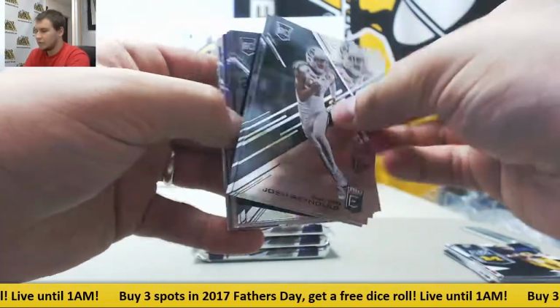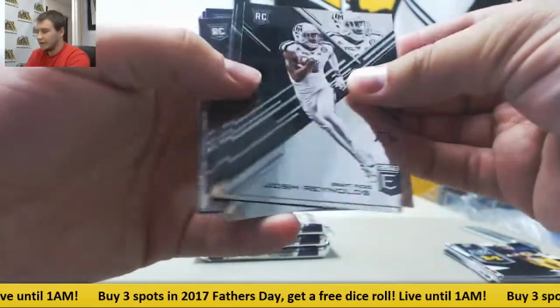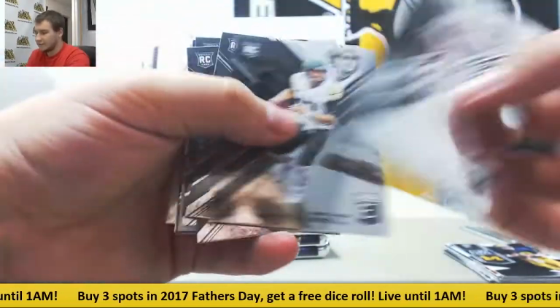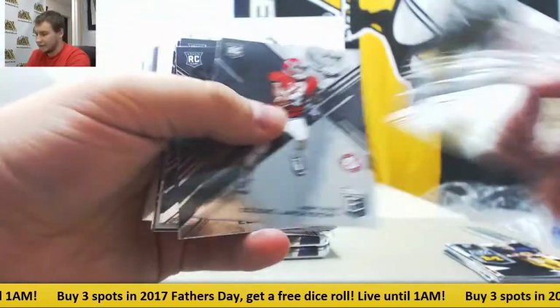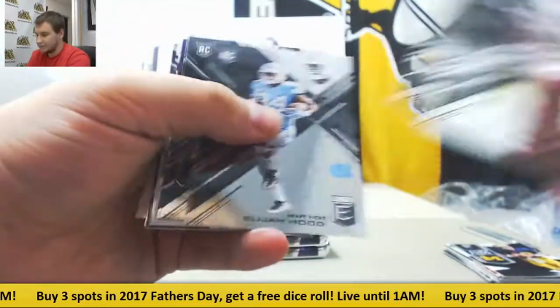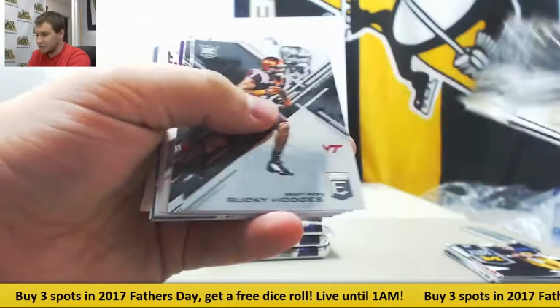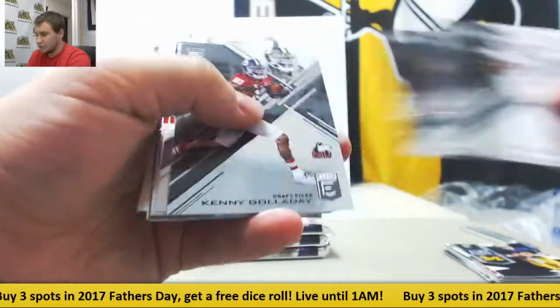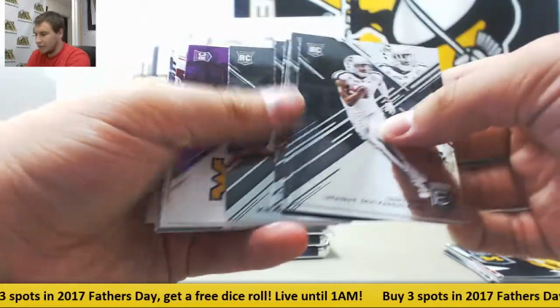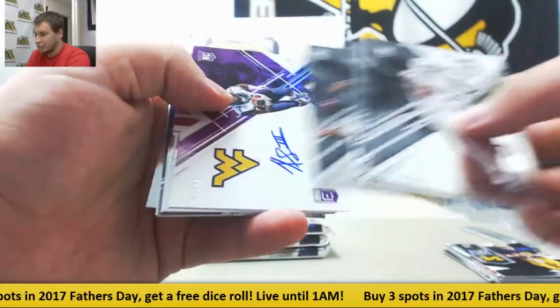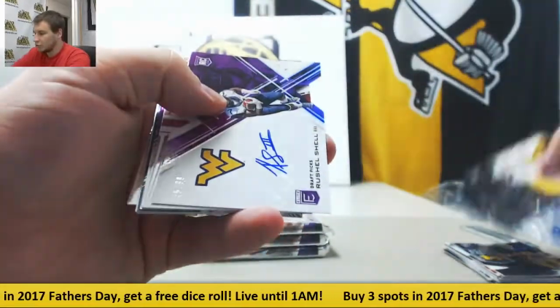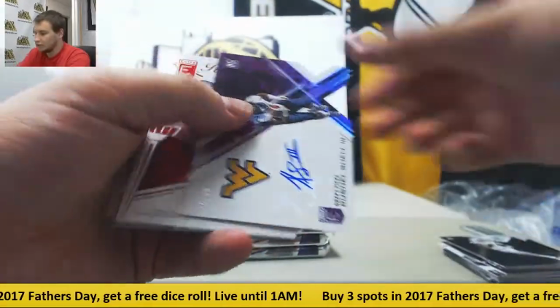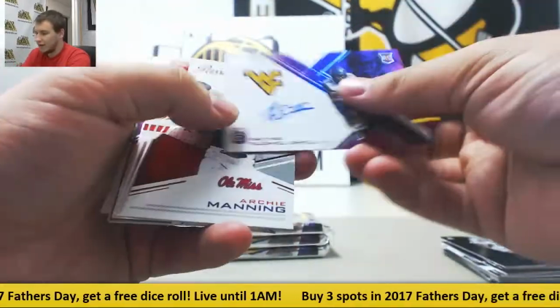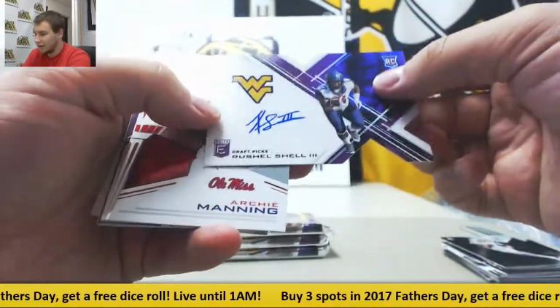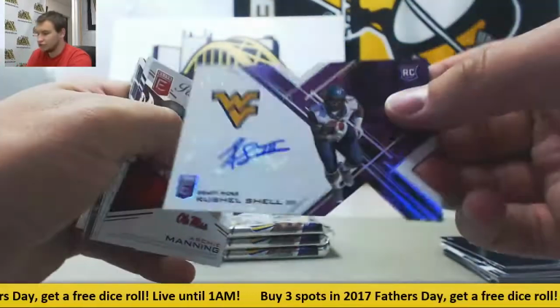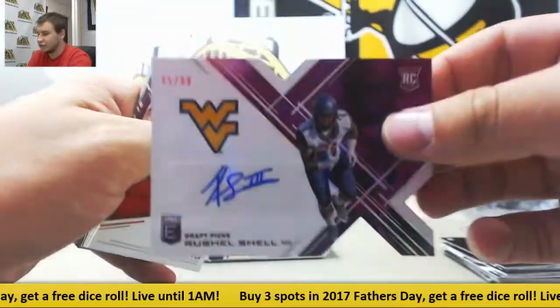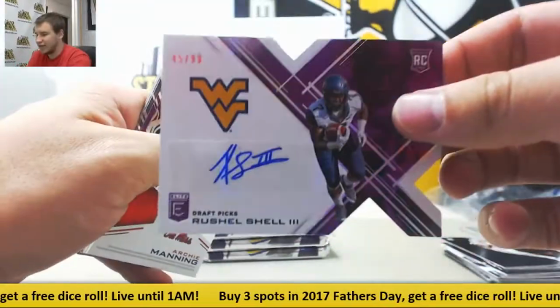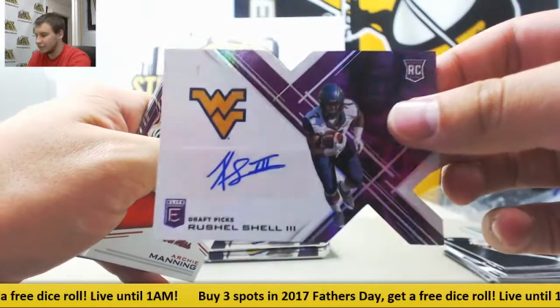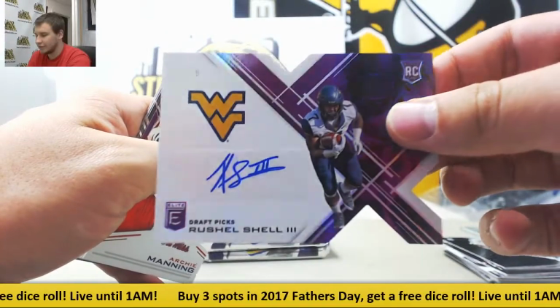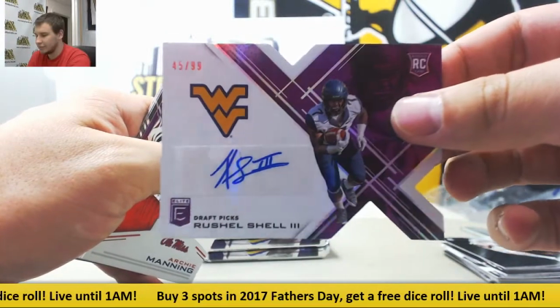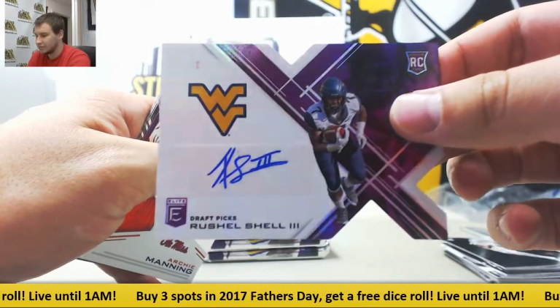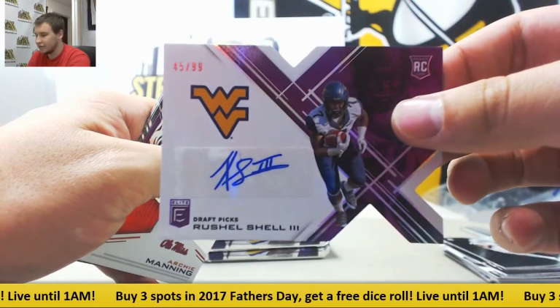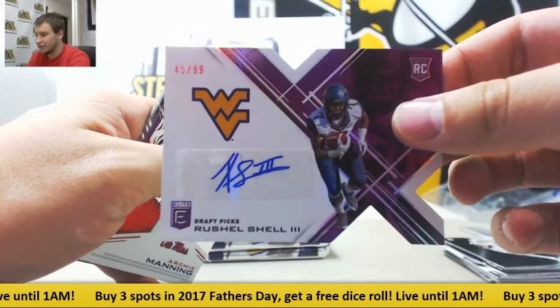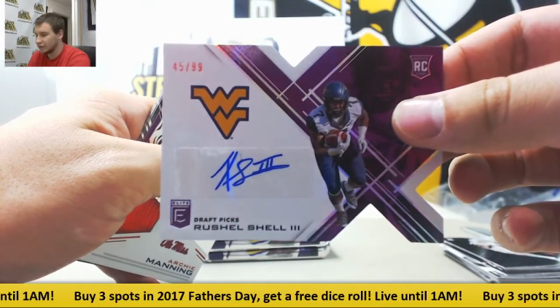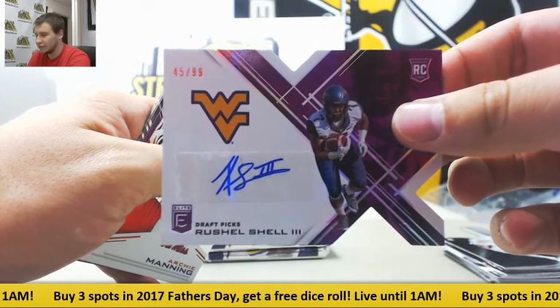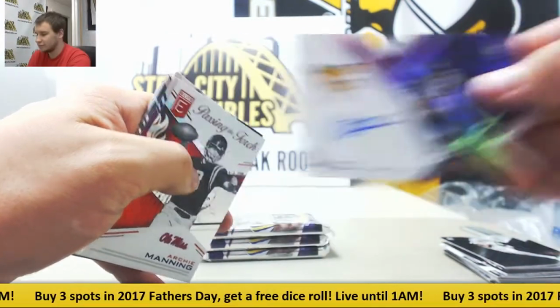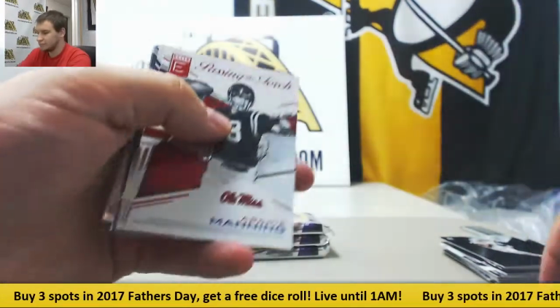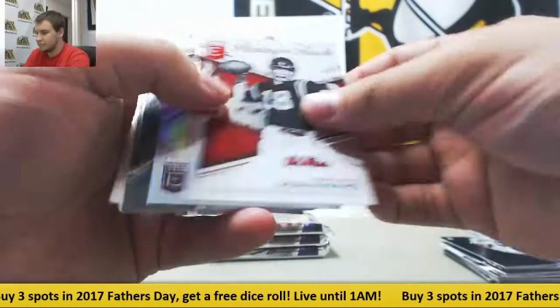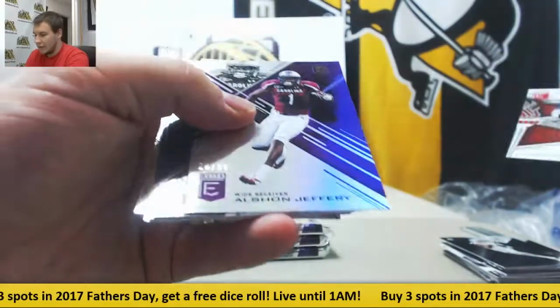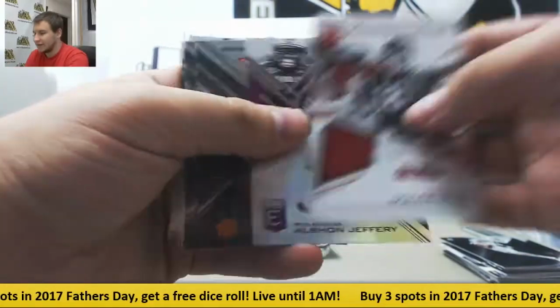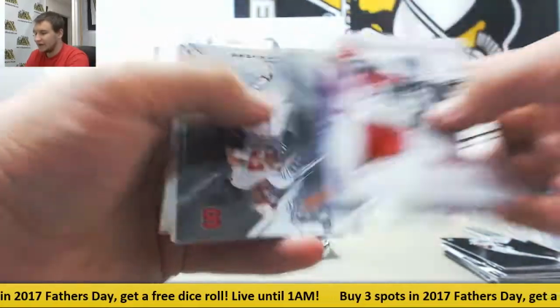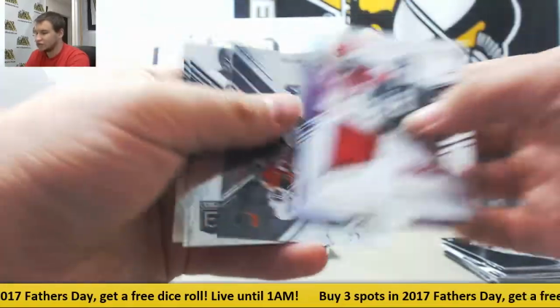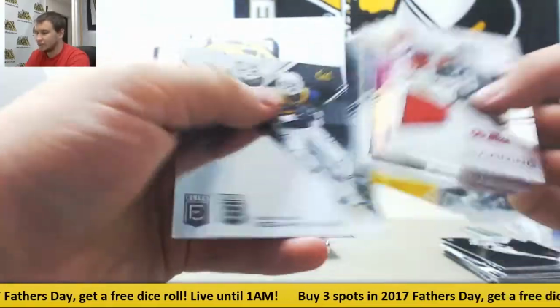Next pack. Is a purple auto to 99, Rochelle Schell III, to 99 rookie purple die cut auto. And to 99, Alshon Jeffrey purple.